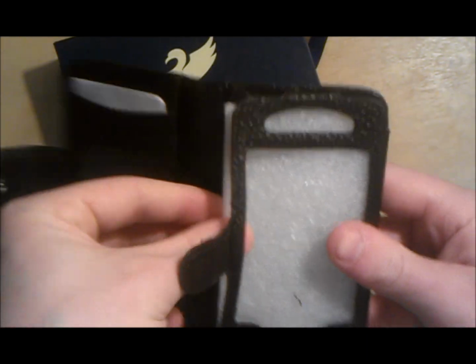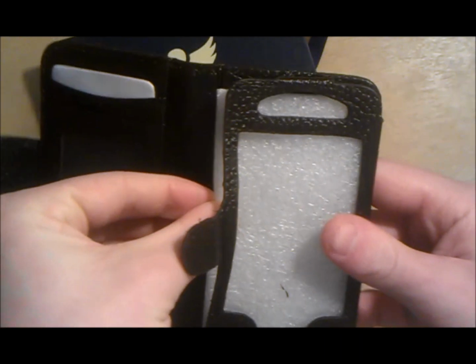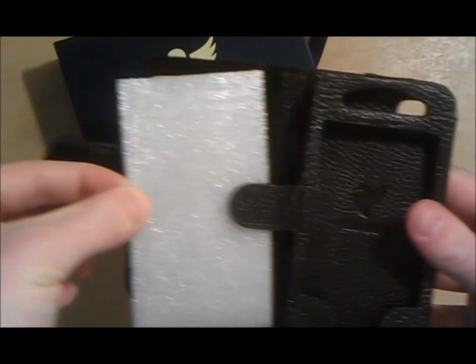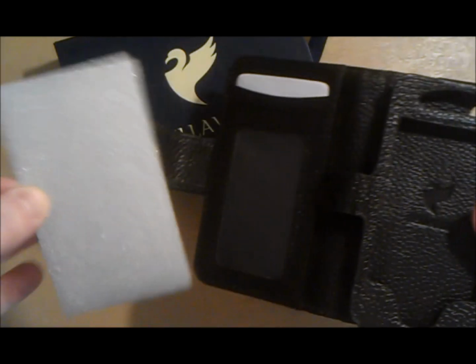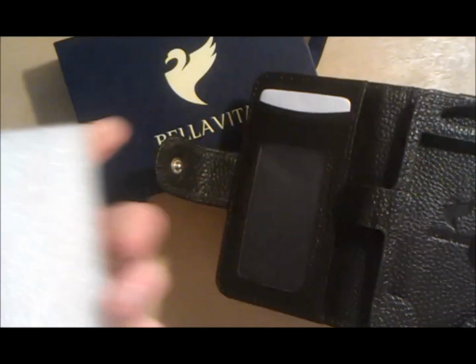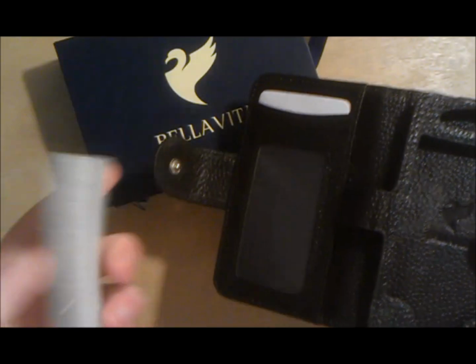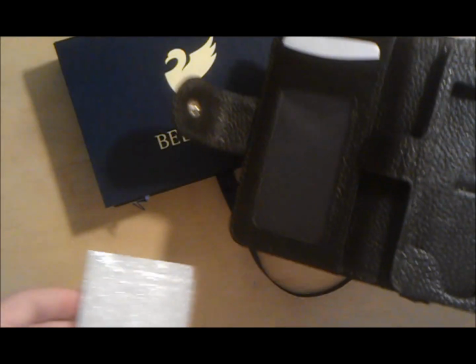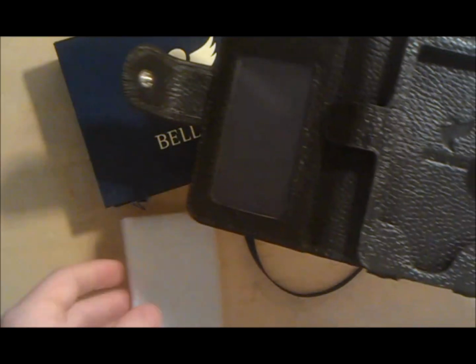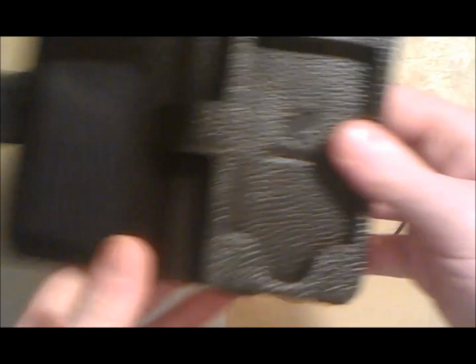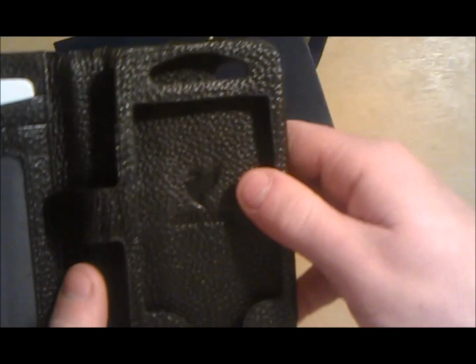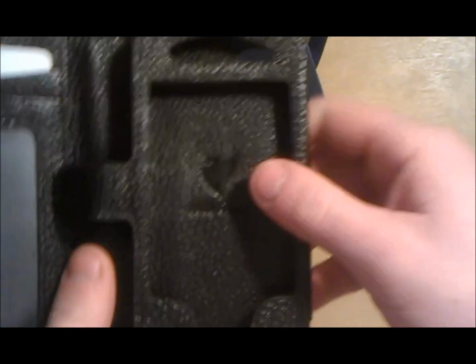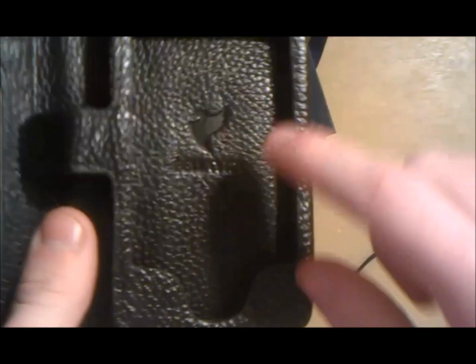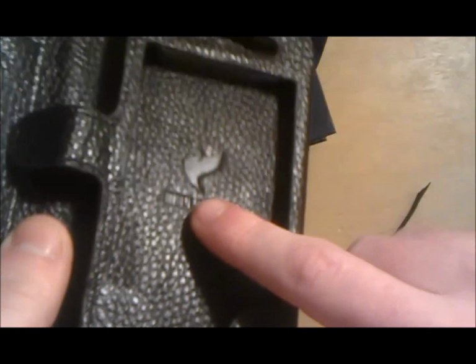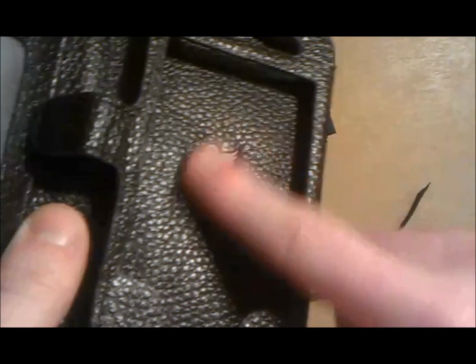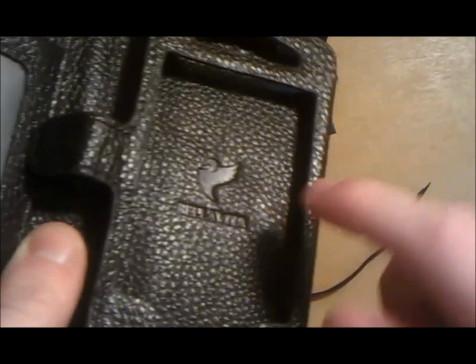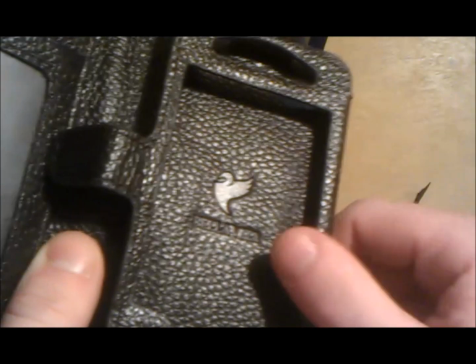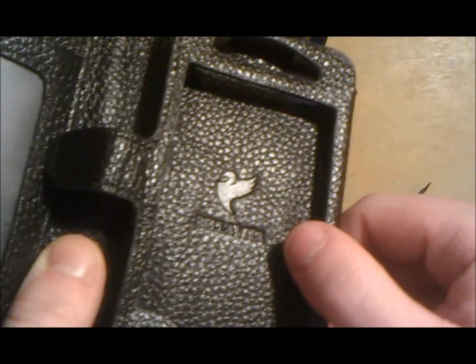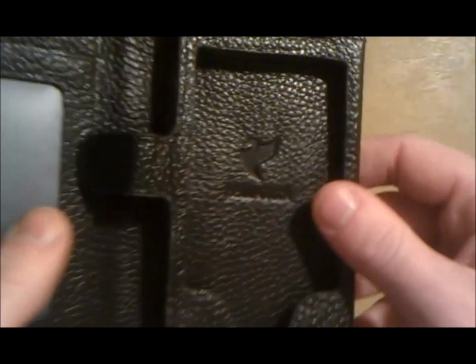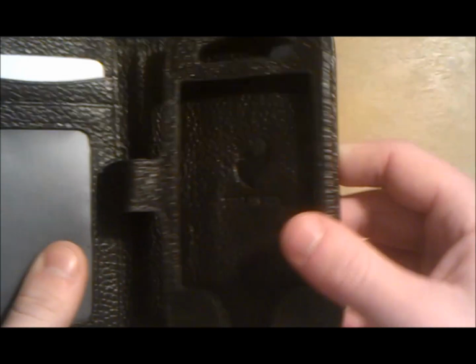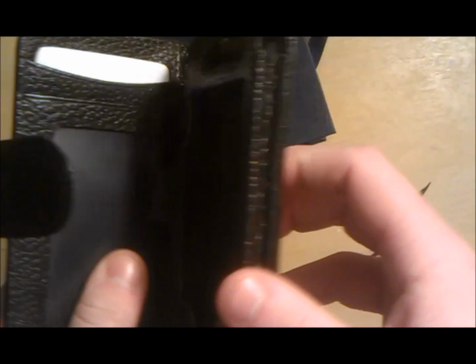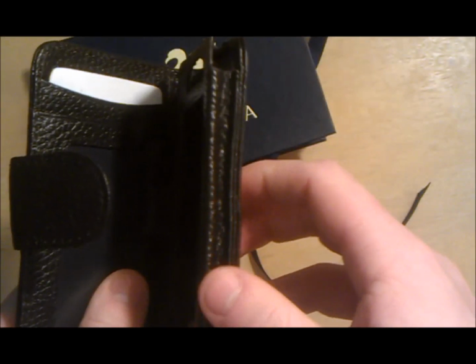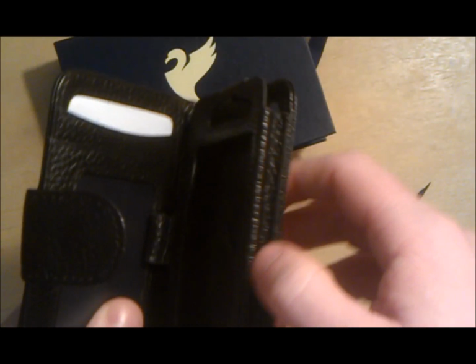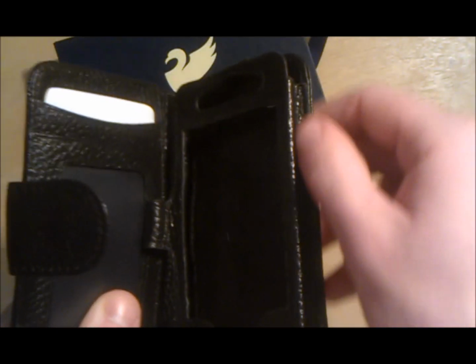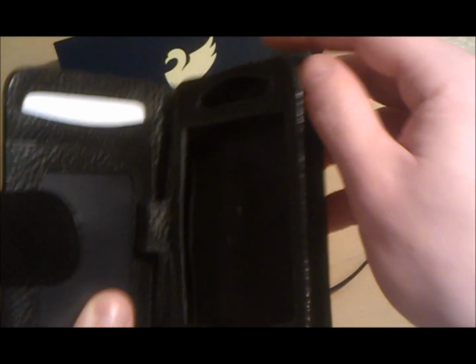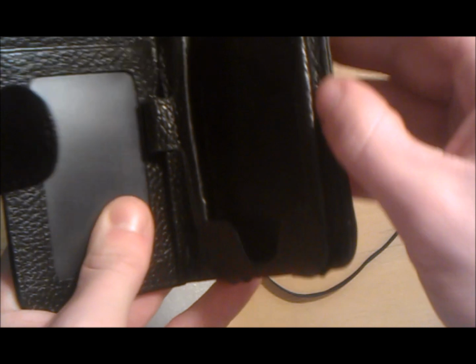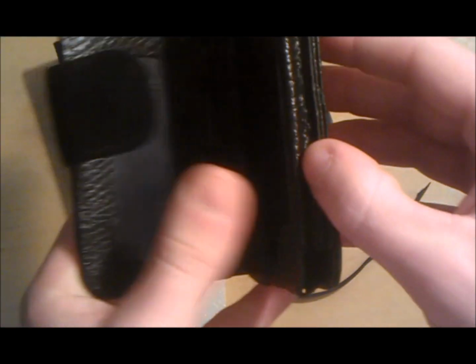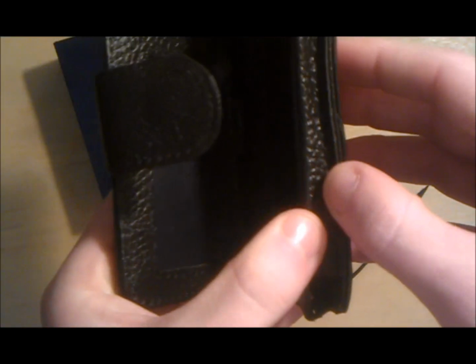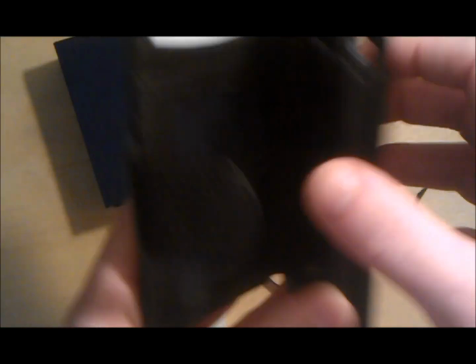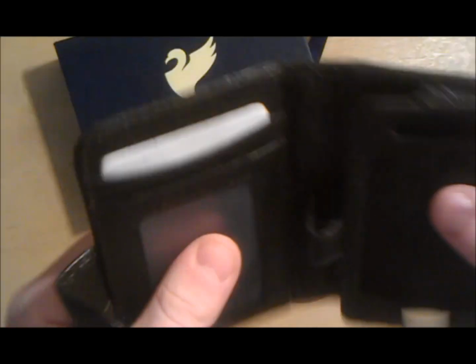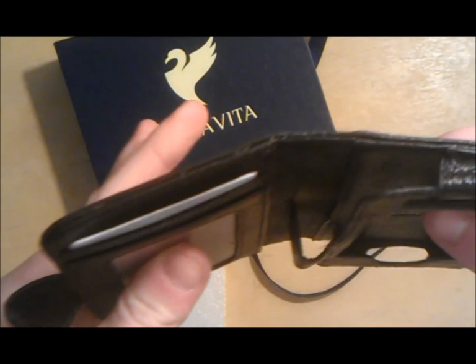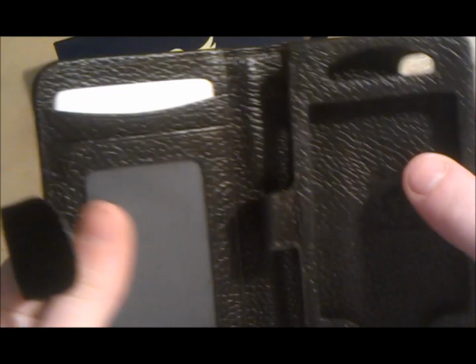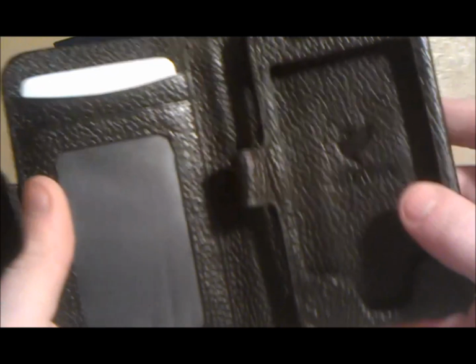One downside I had to this case/wallet is it only comes in brown. I was kind of hoping for a black or a color like that, but it only comes in brown. It does have very nice trademarks on it and a lot of Bella Vita's logos on it.